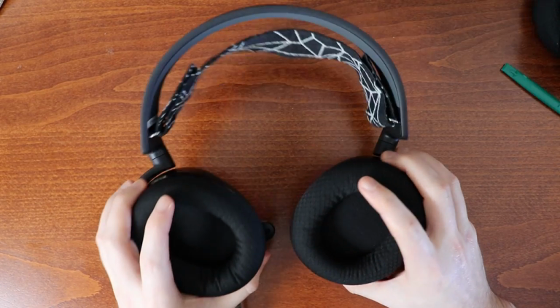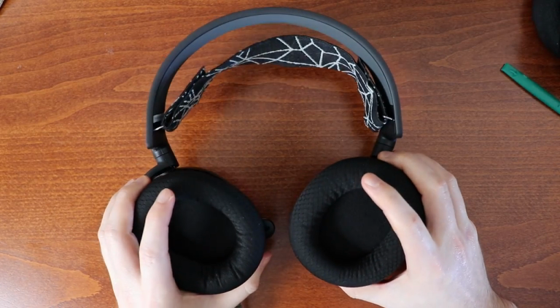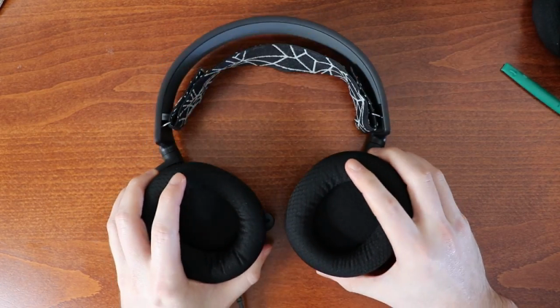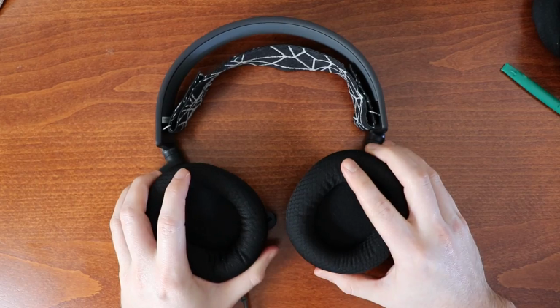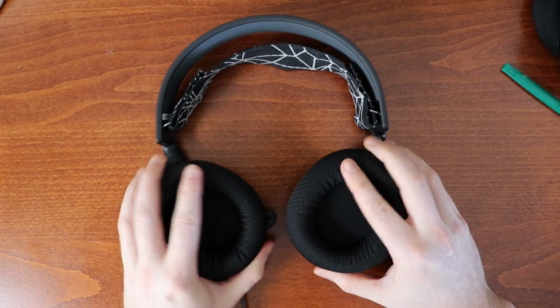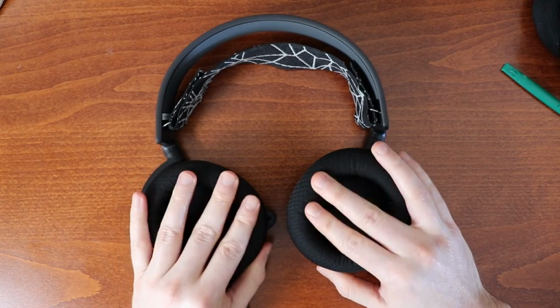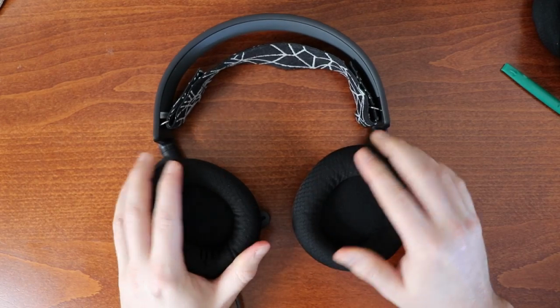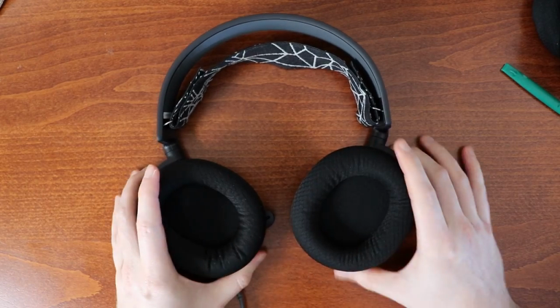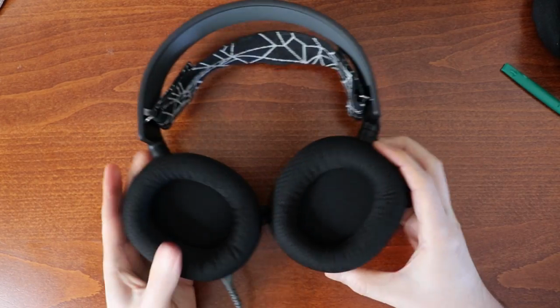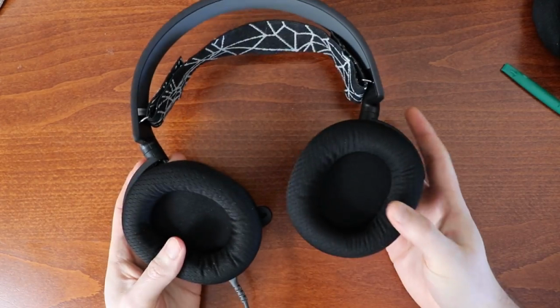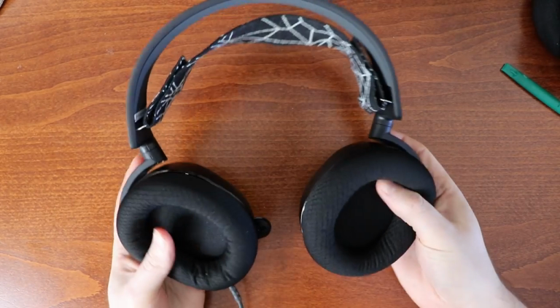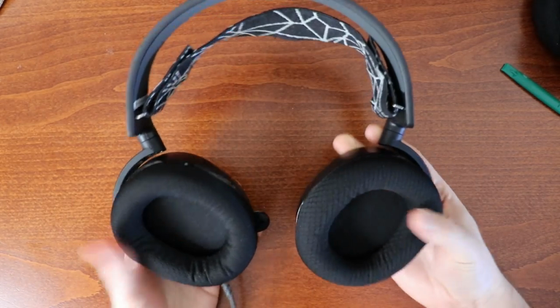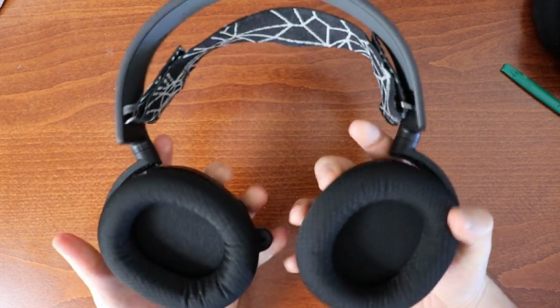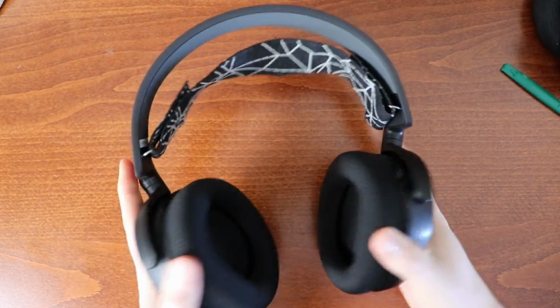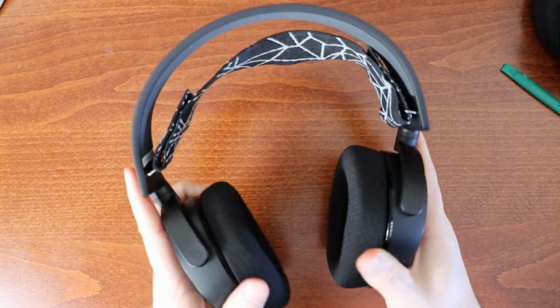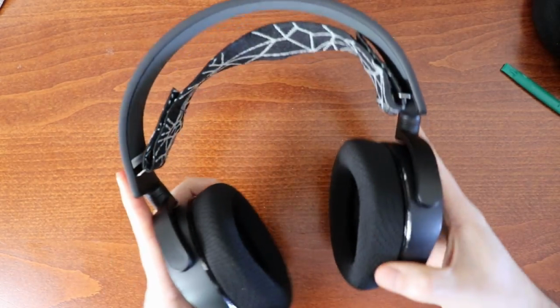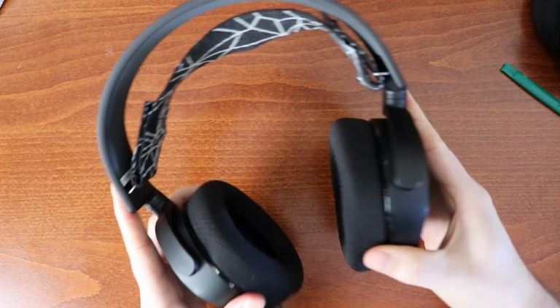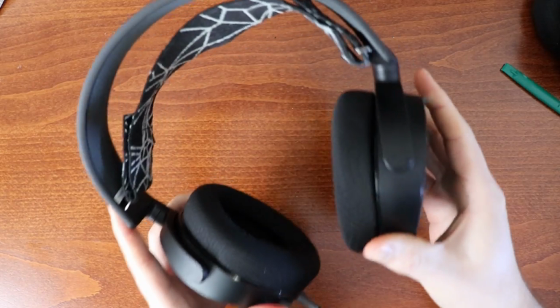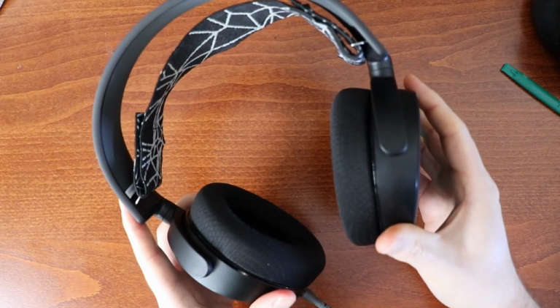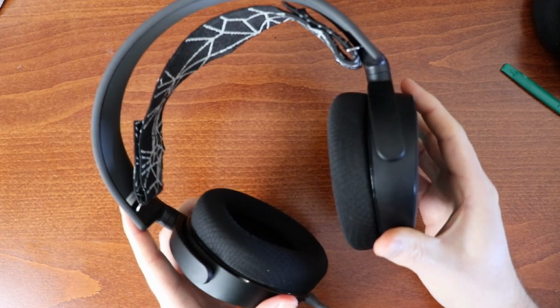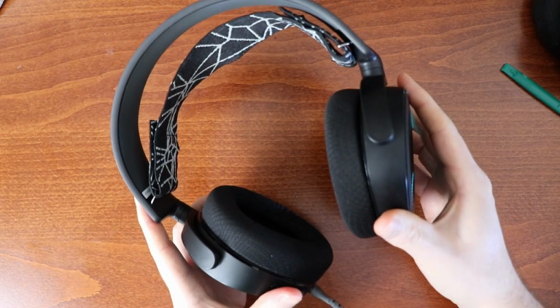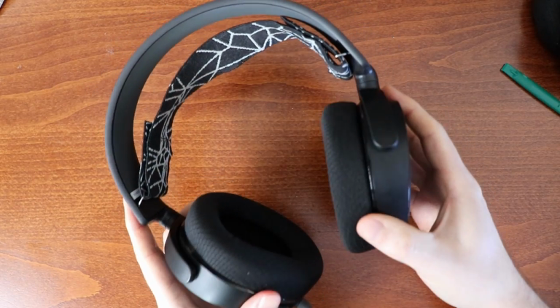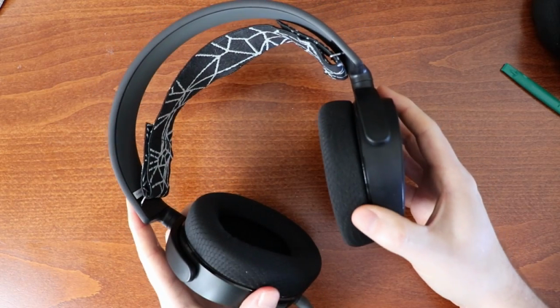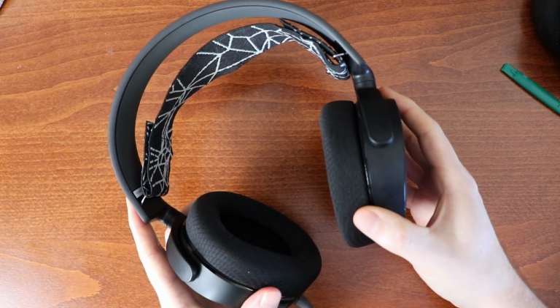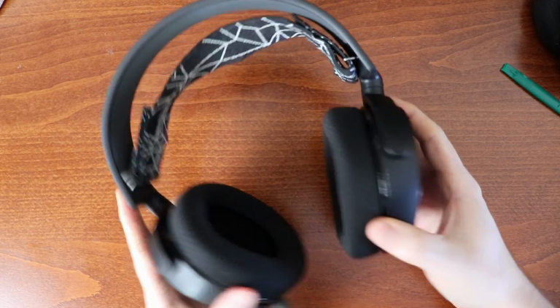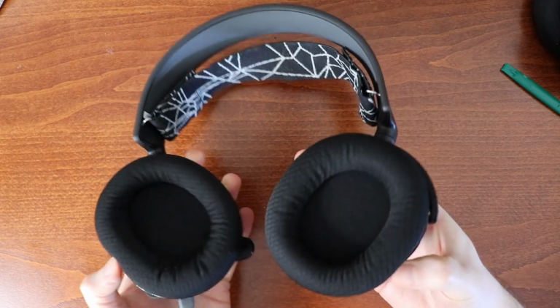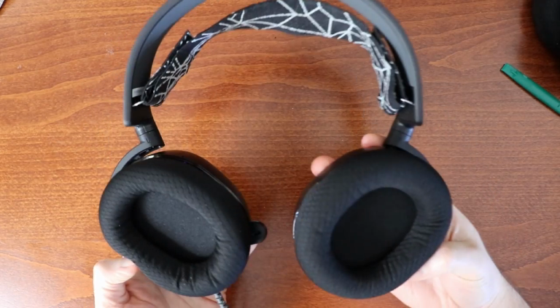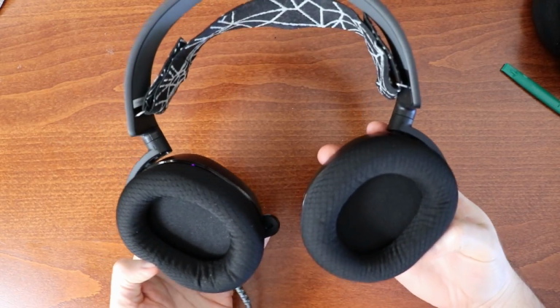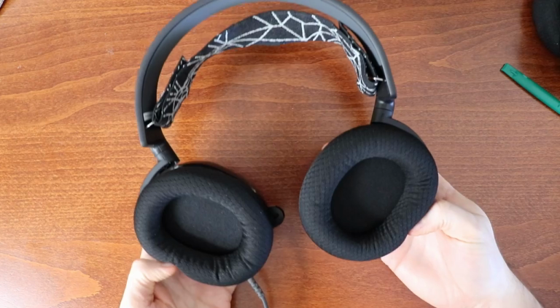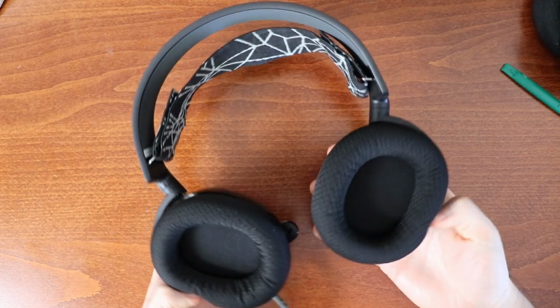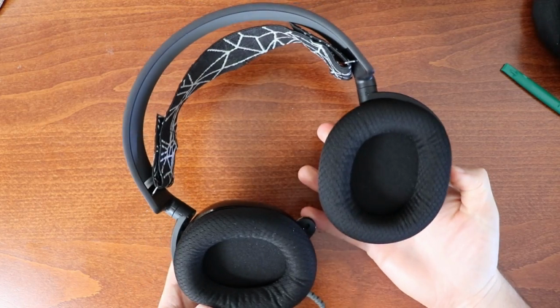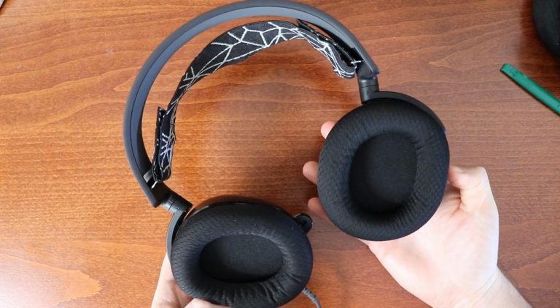There you go — a quick and easy tutorial on how to replace your headphone cushions. Thanks so much for watching and I'll see you in the next one.